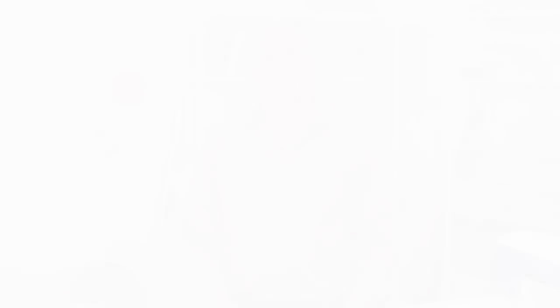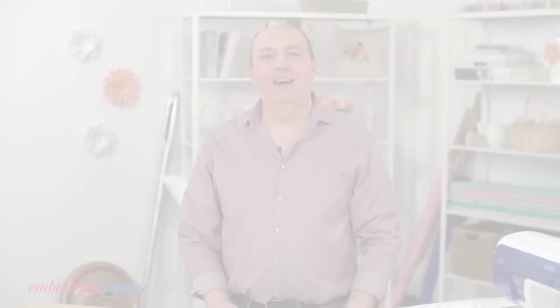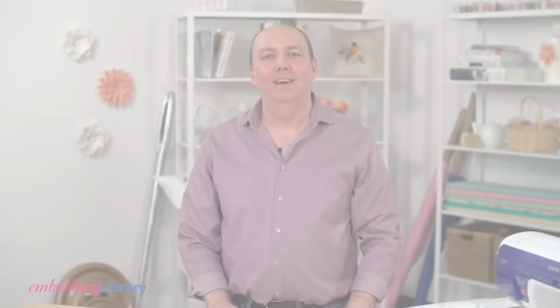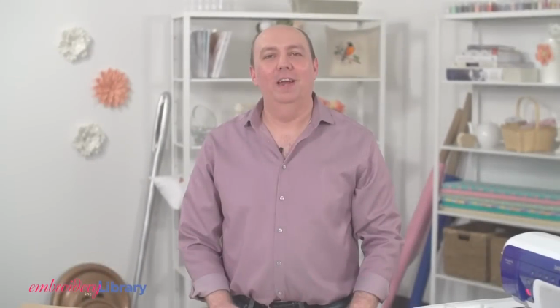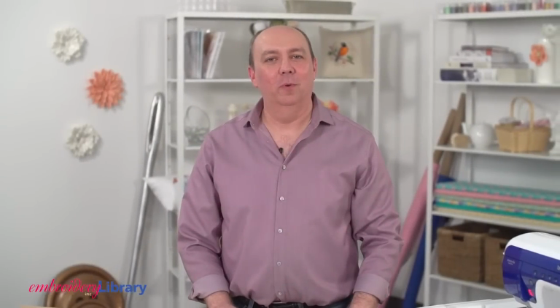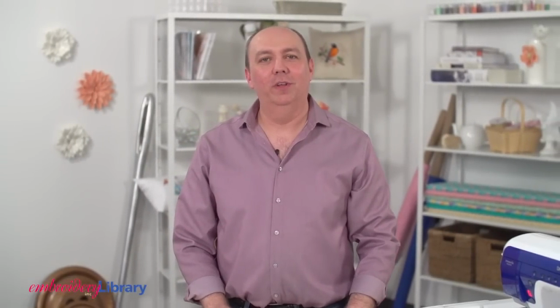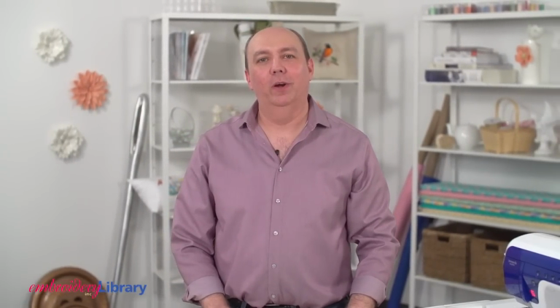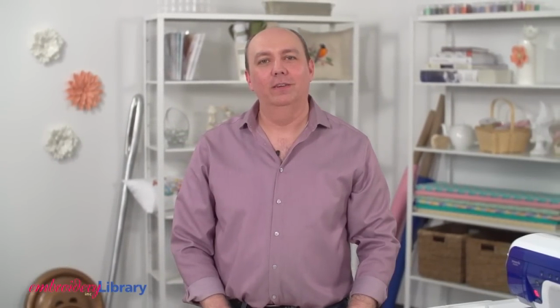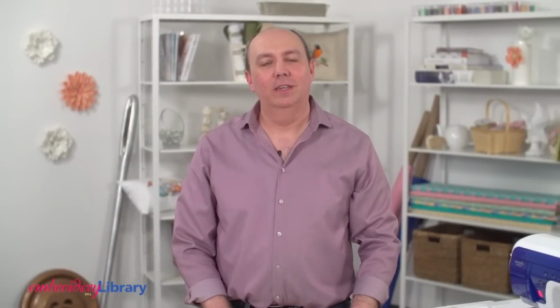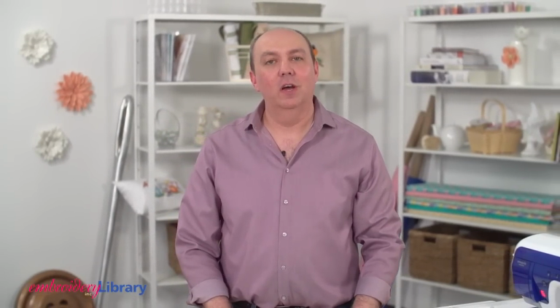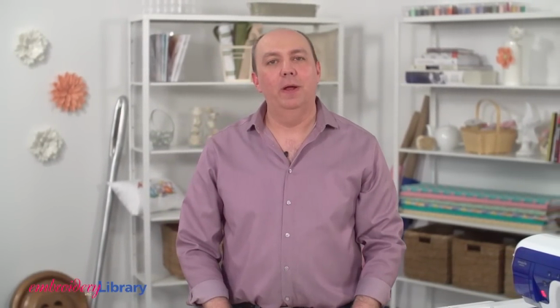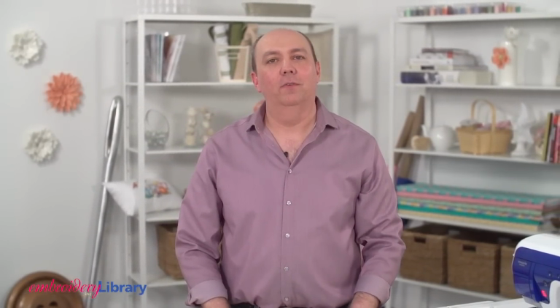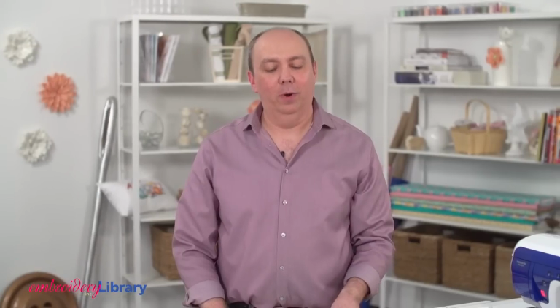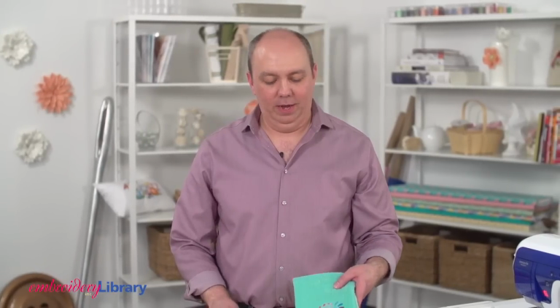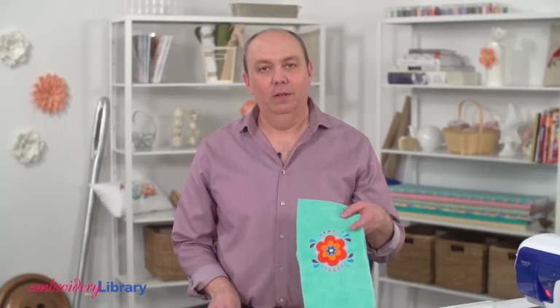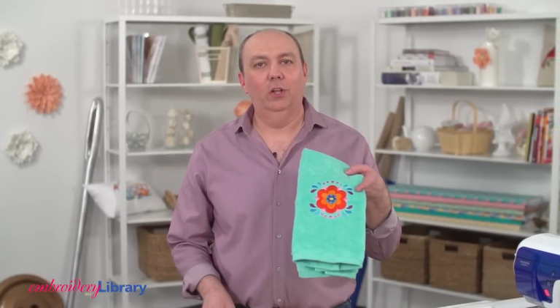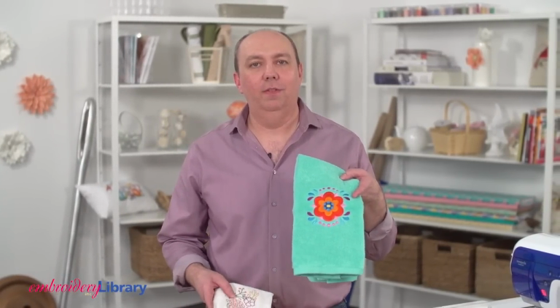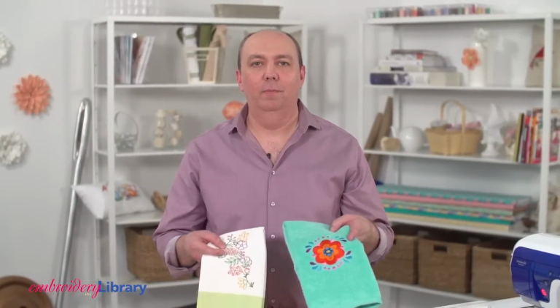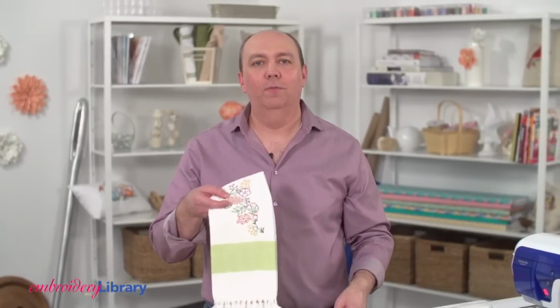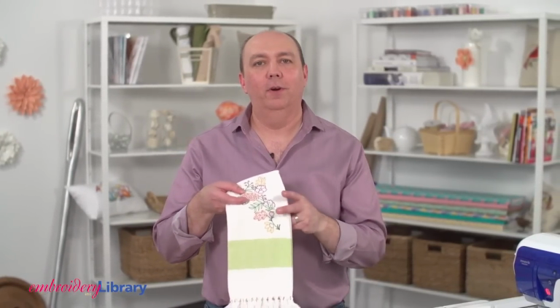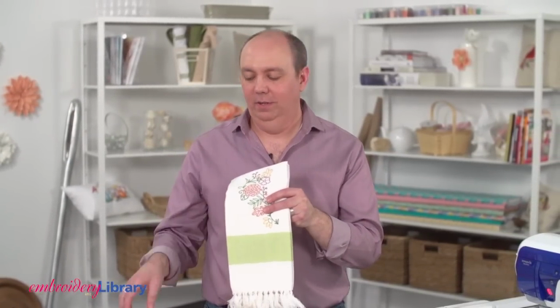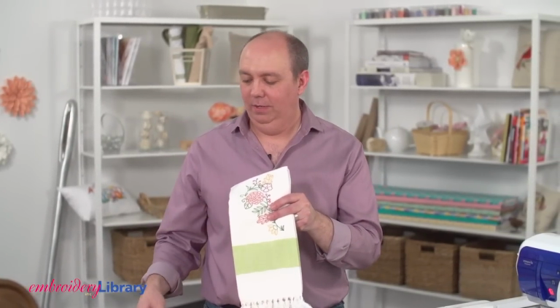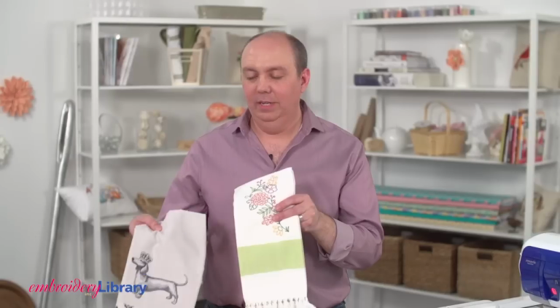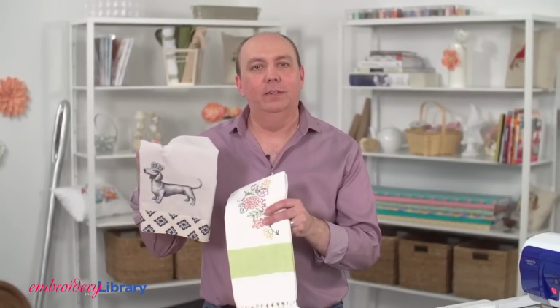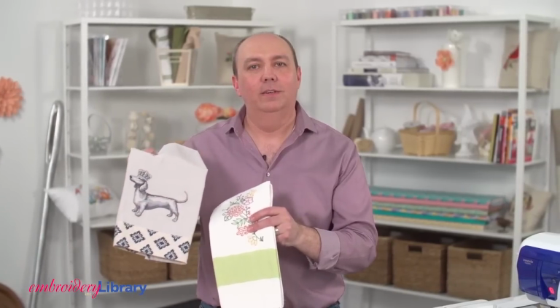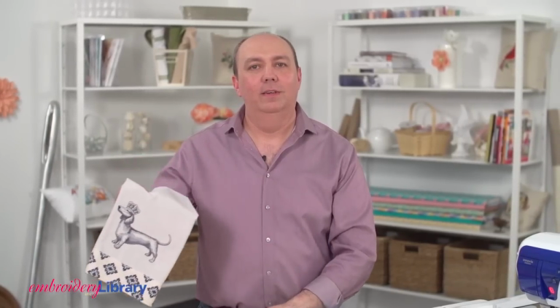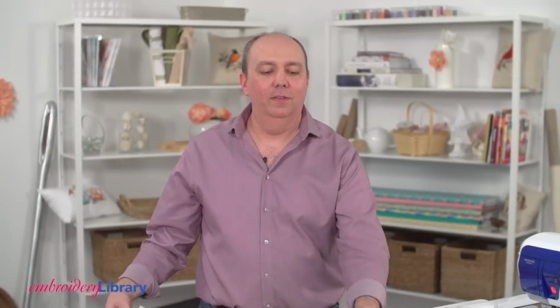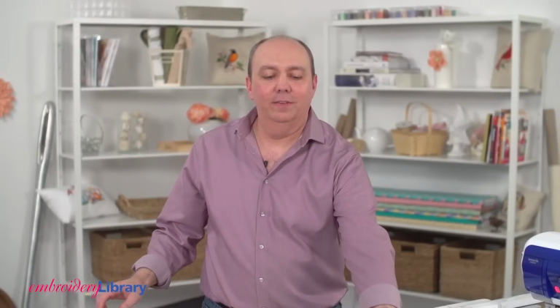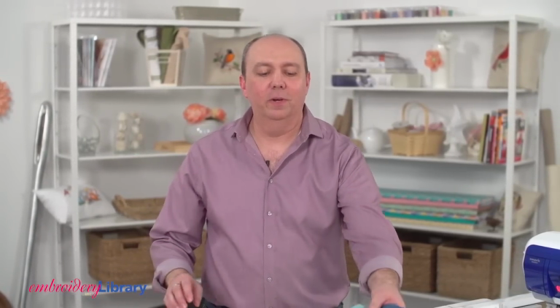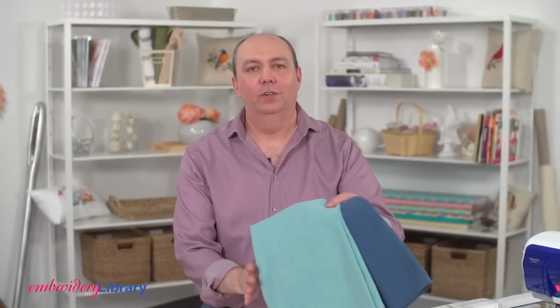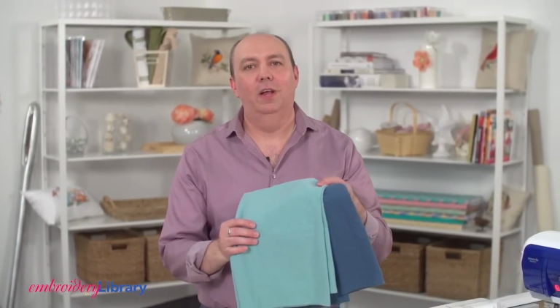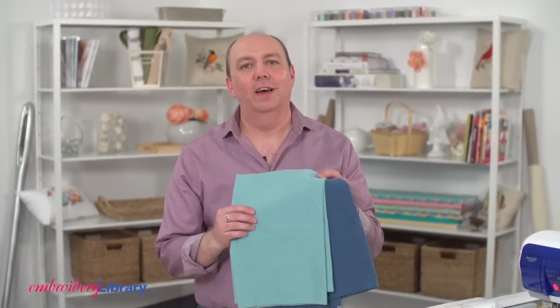Hi, I'm Kenny from Embroidery Library. Towels come in many different fabrics like terrycloth, microfiber, linen, and the lightest of the bunch, flour sack.